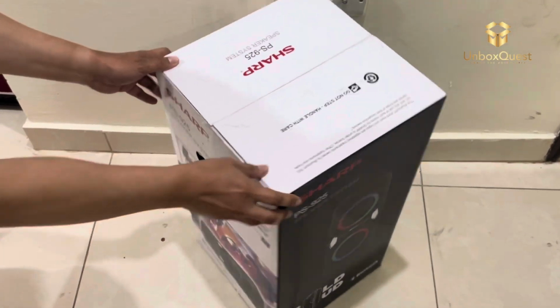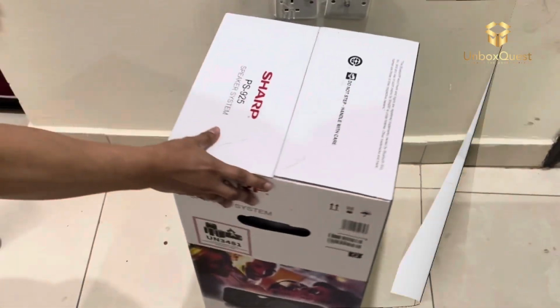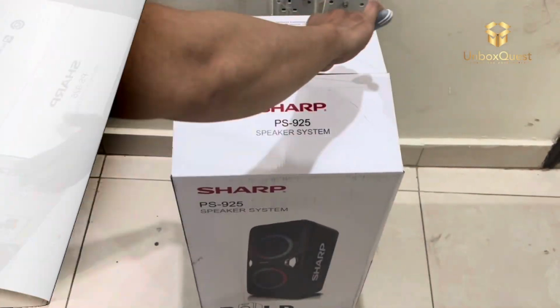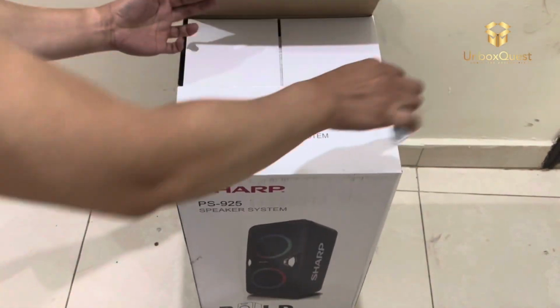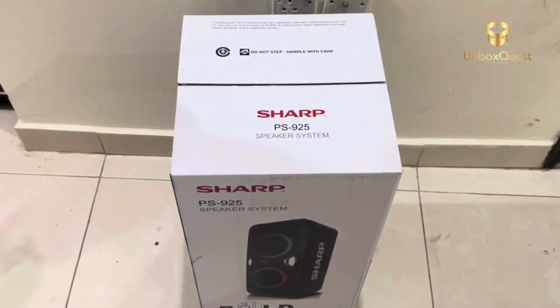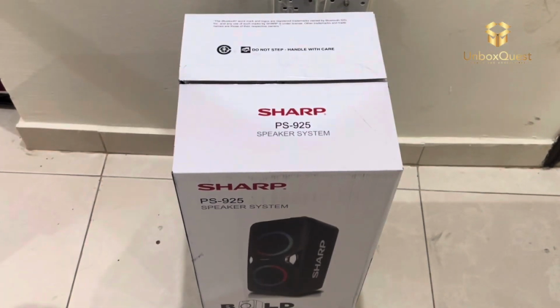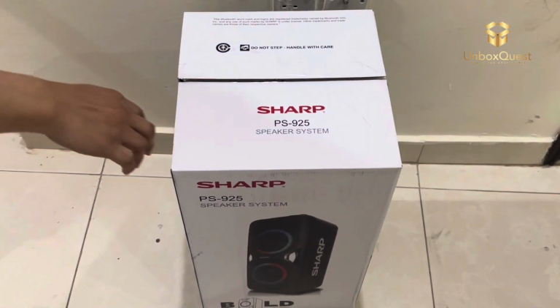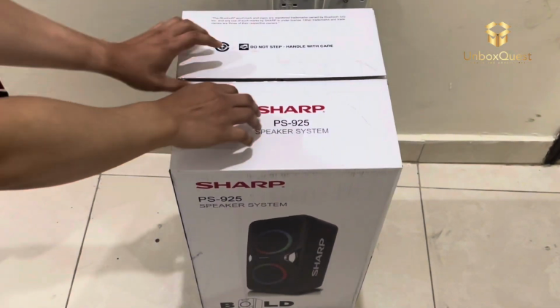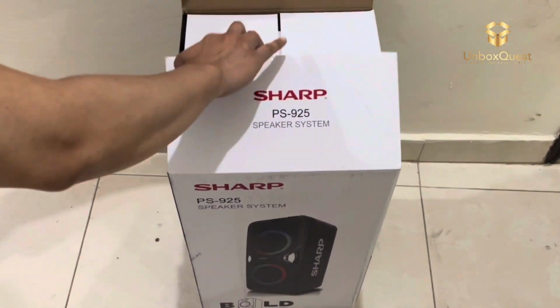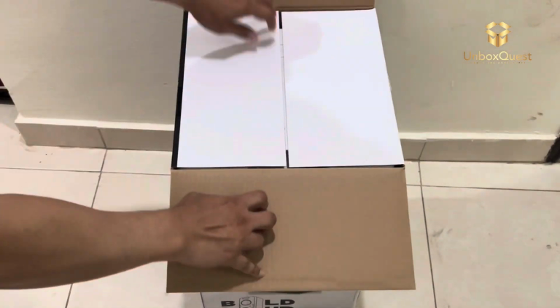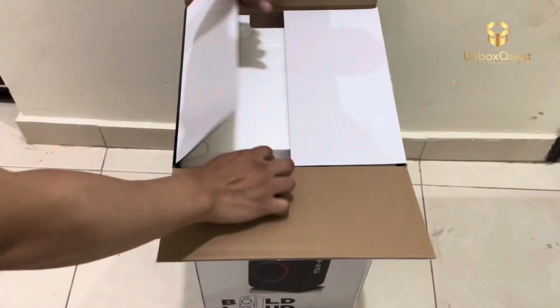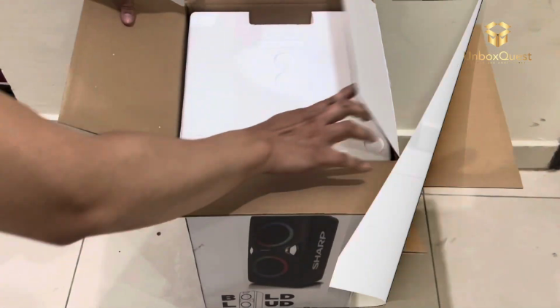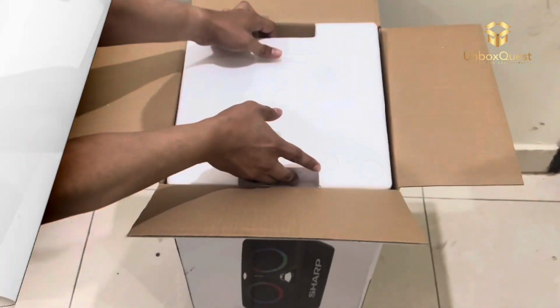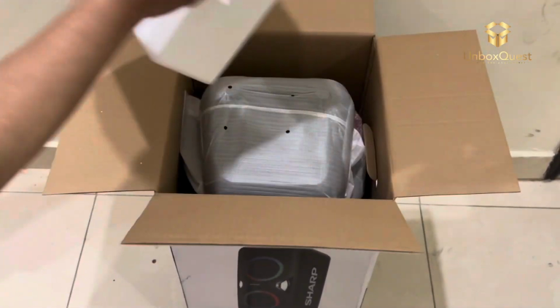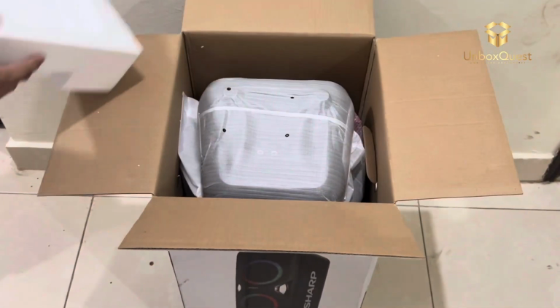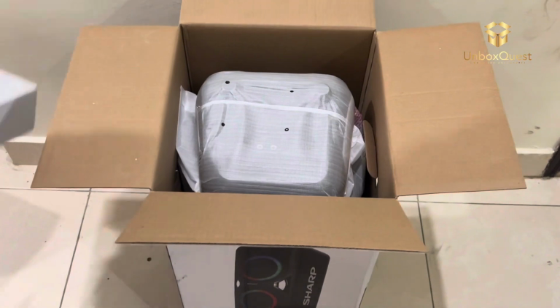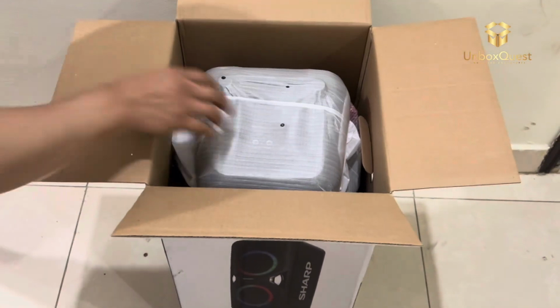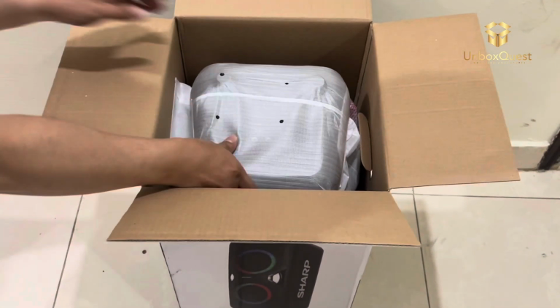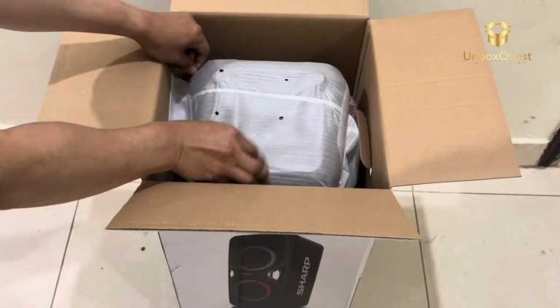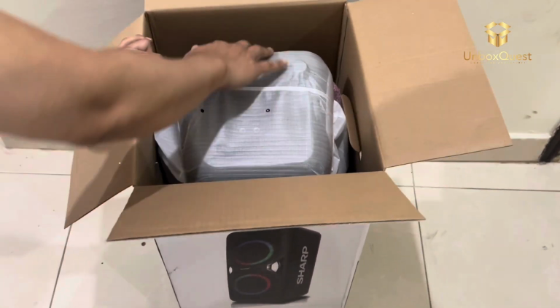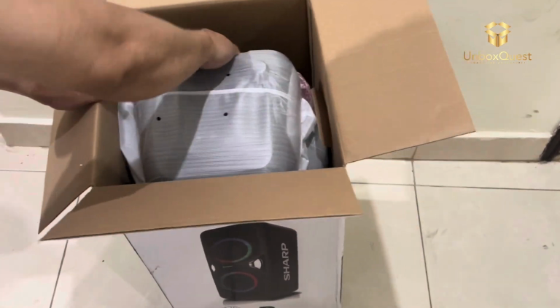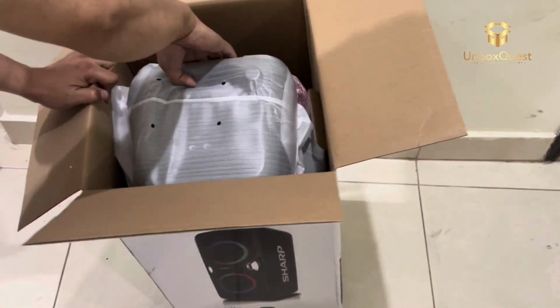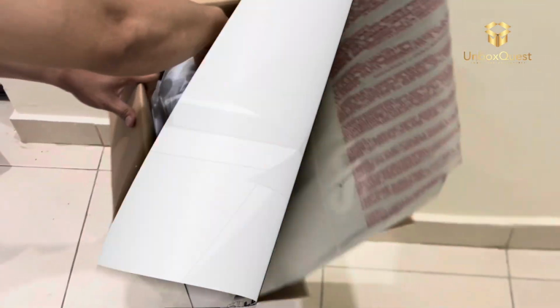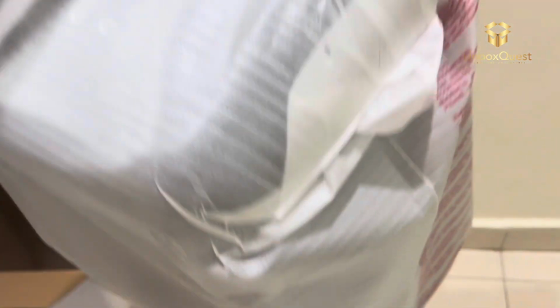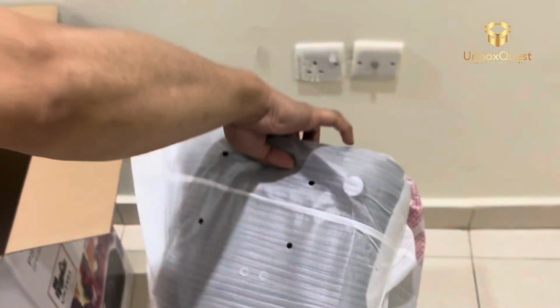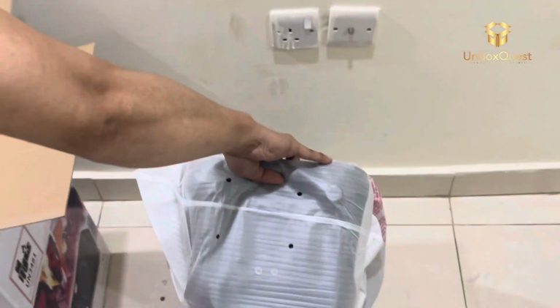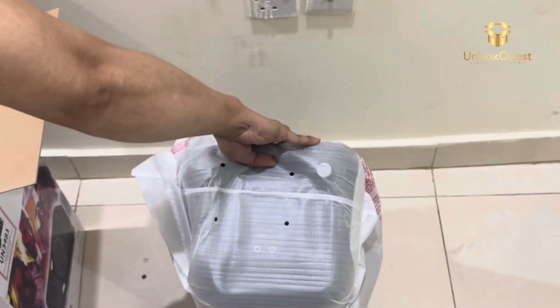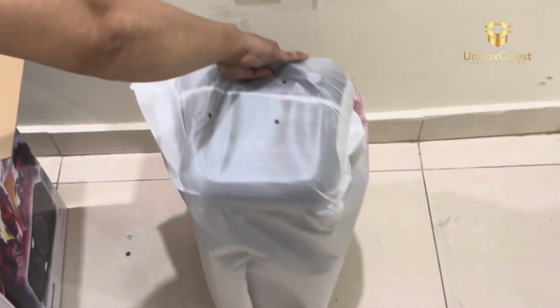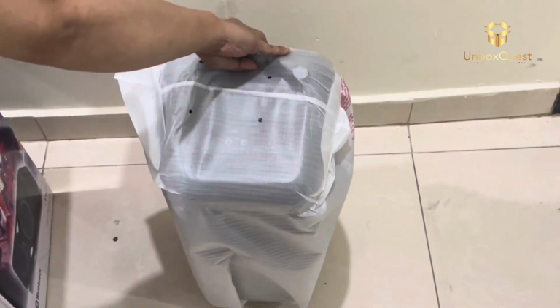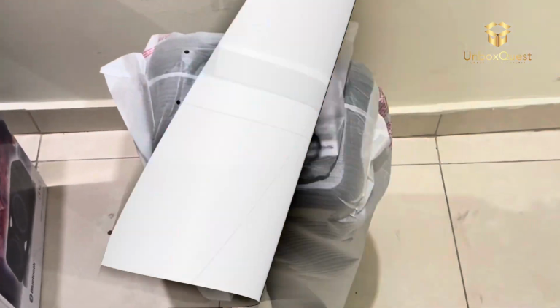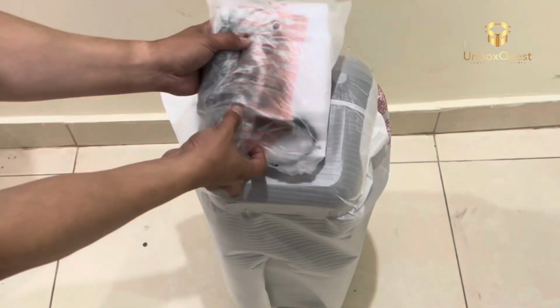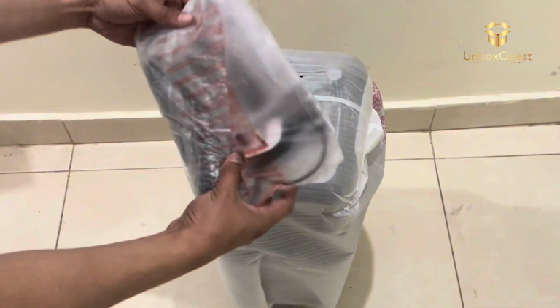First off, let's talk about the design. These speakers are a perfect blend of style and functionality. The matte finish gives them a premium look, while the compact size makes them perfect for any space, whether it's your living room, bedroom, or office.